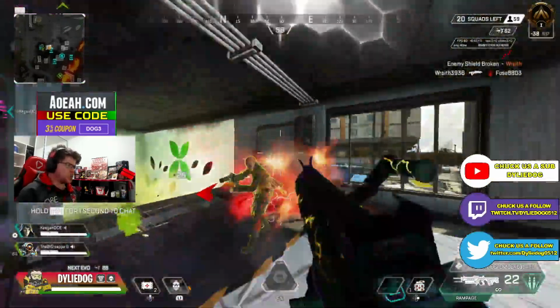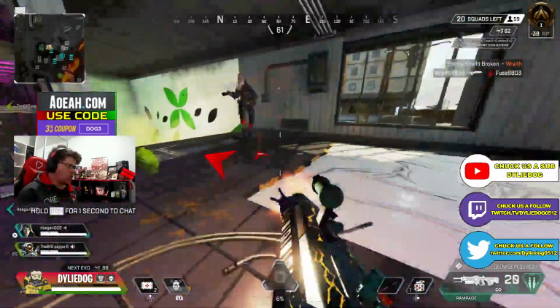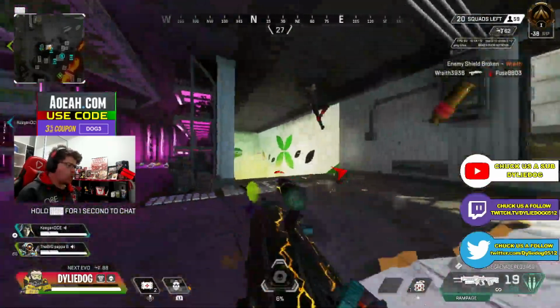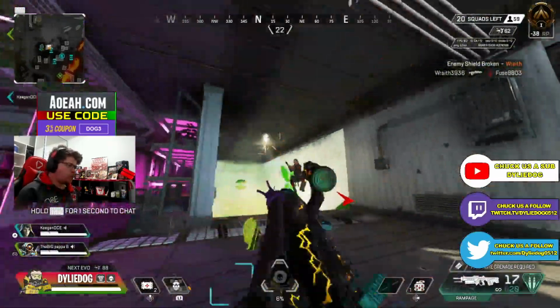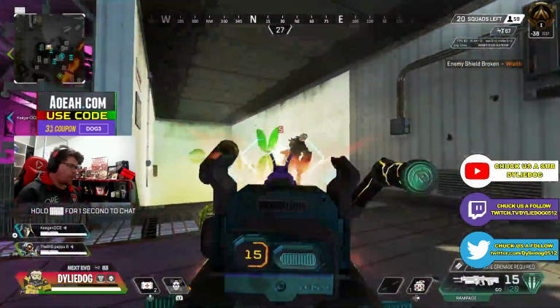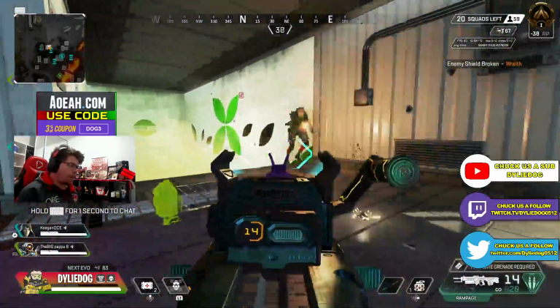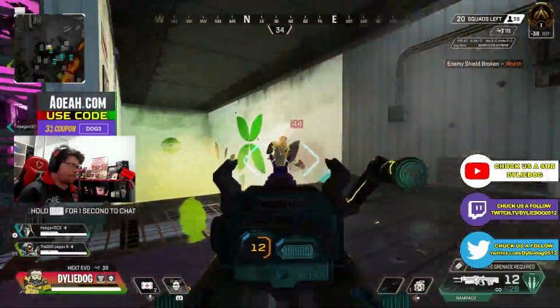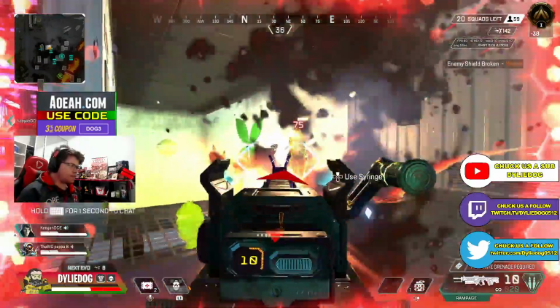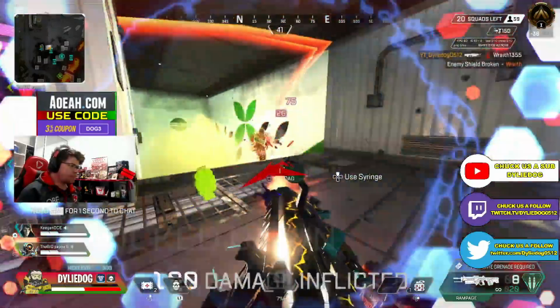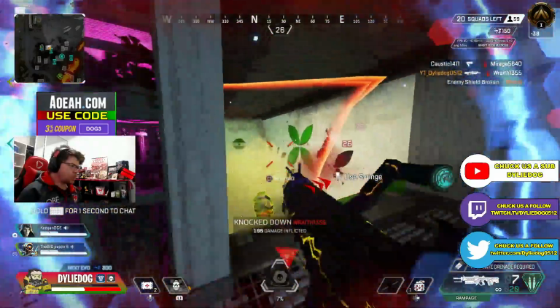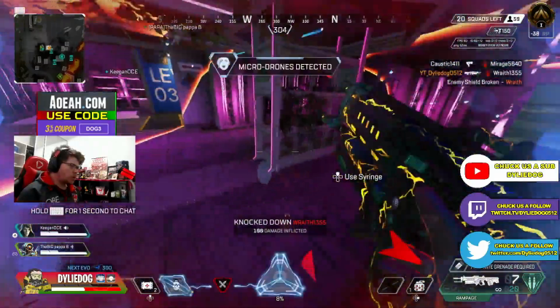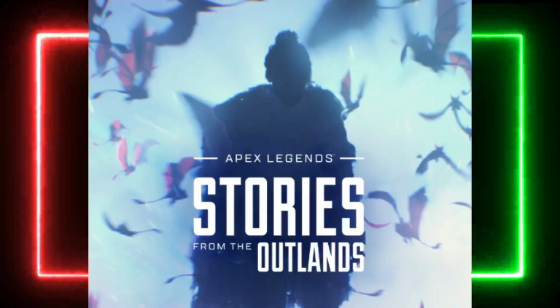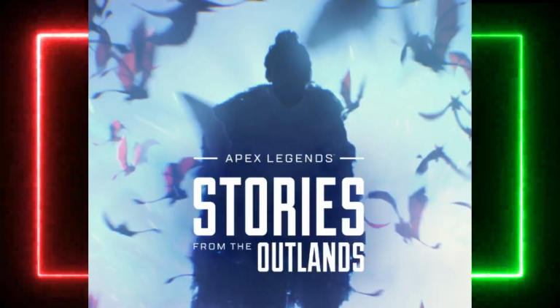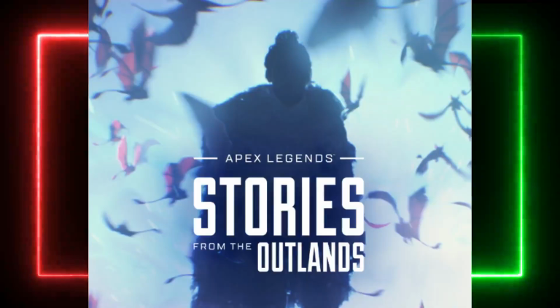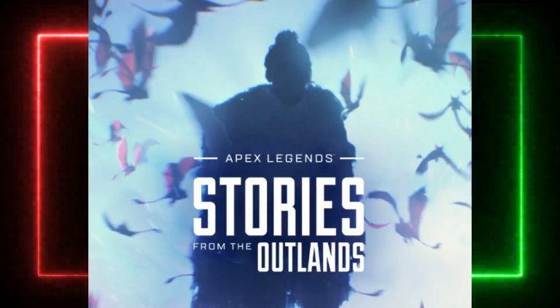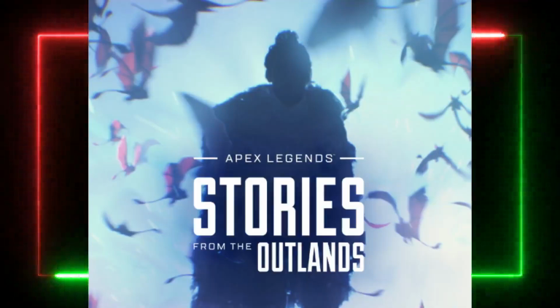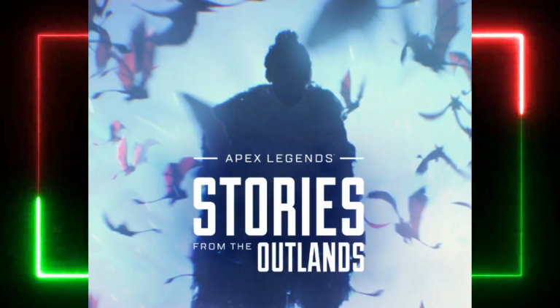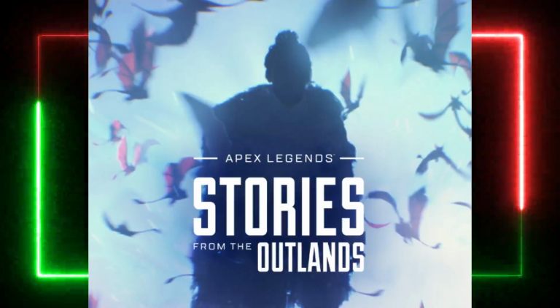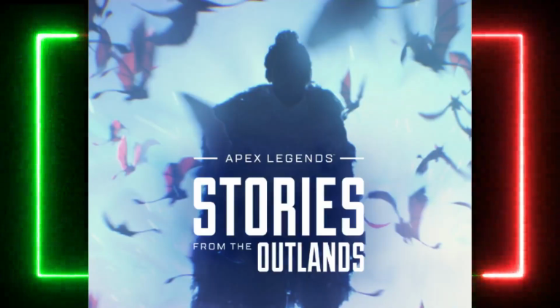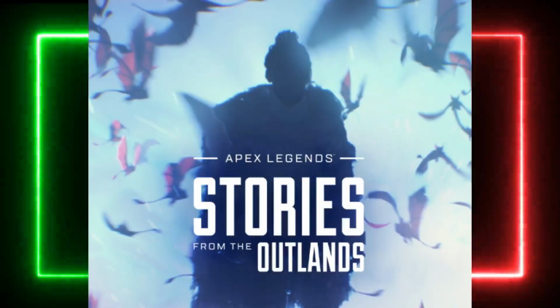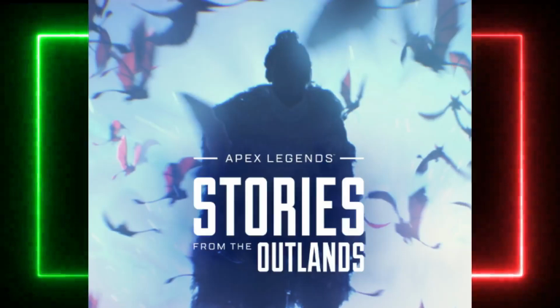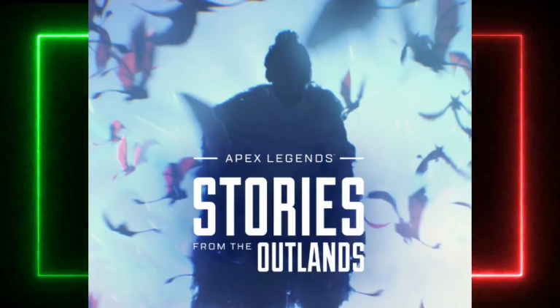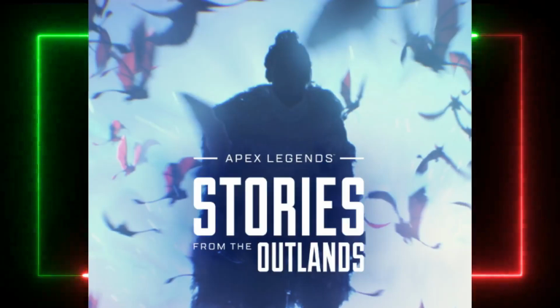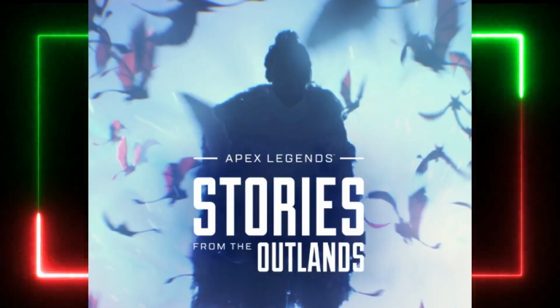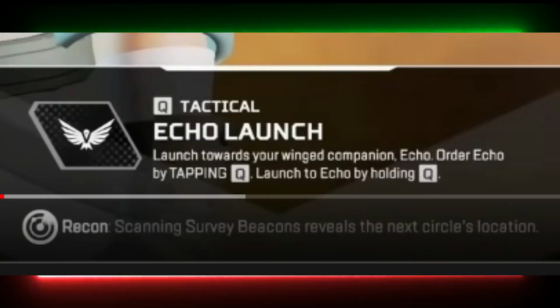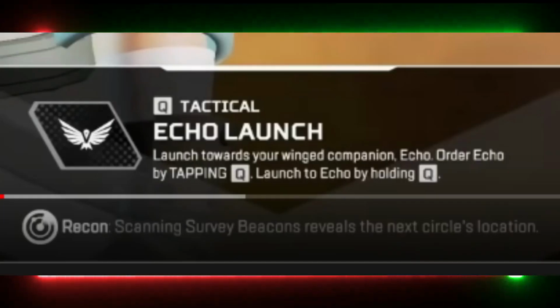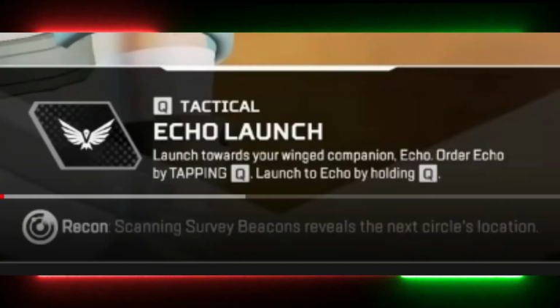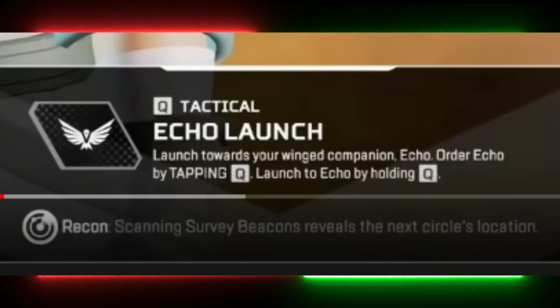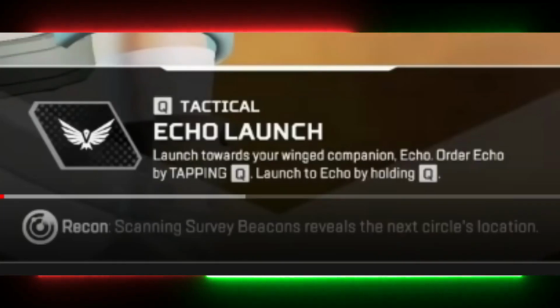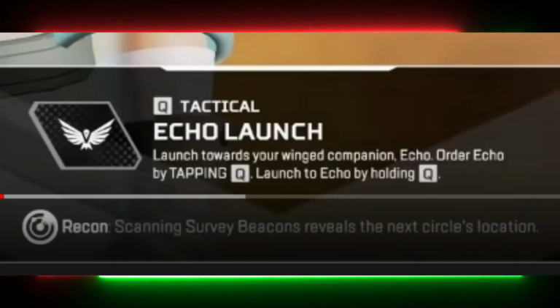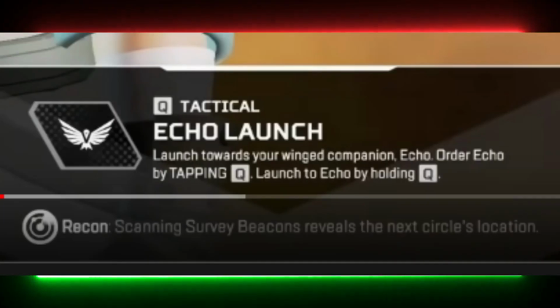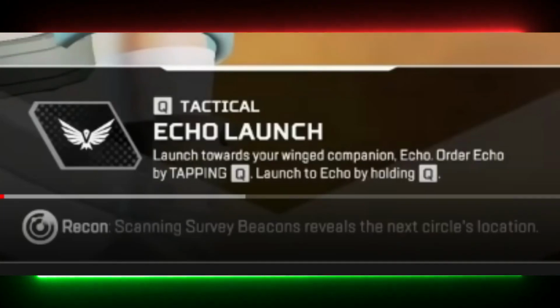I did want to point out one more thing — this picture teasing the upcoming trailer shows flying animals around Vantage, which are actually bats, teasing her tactical ability.